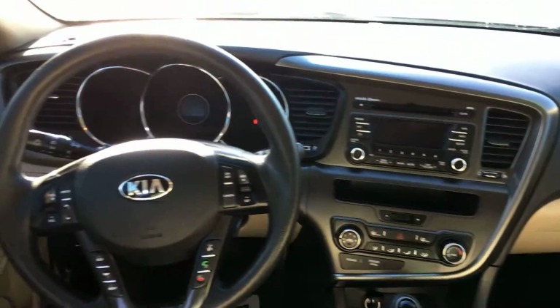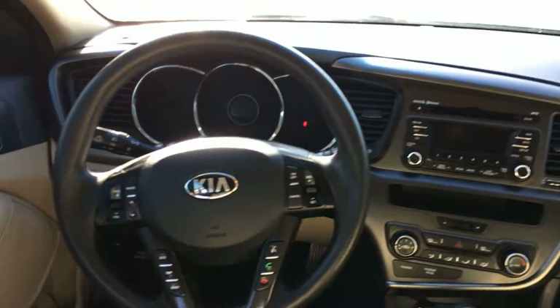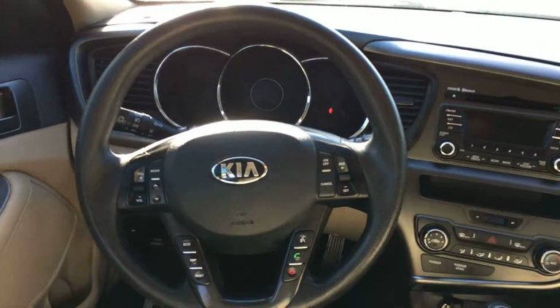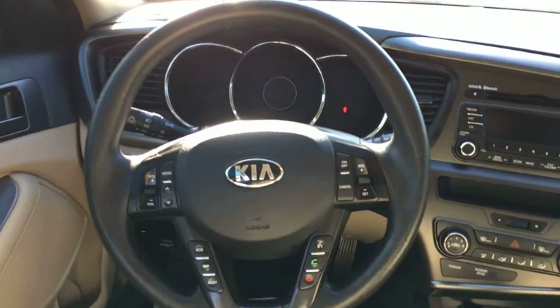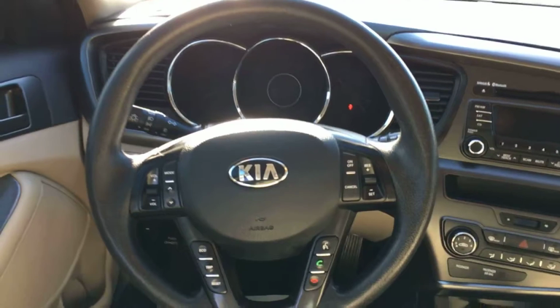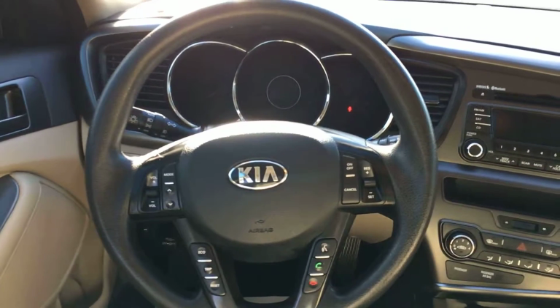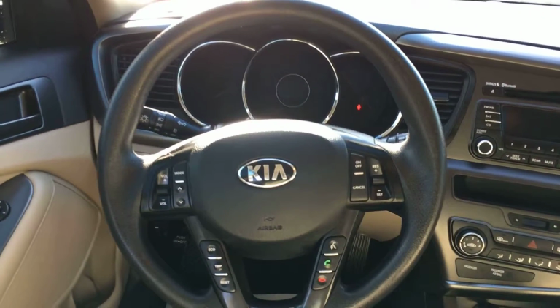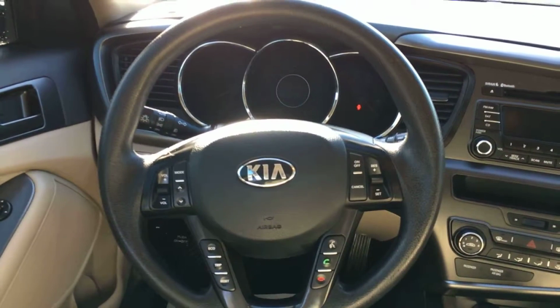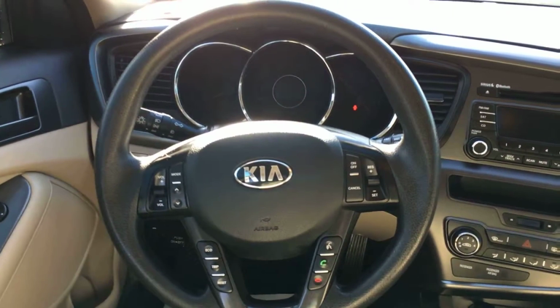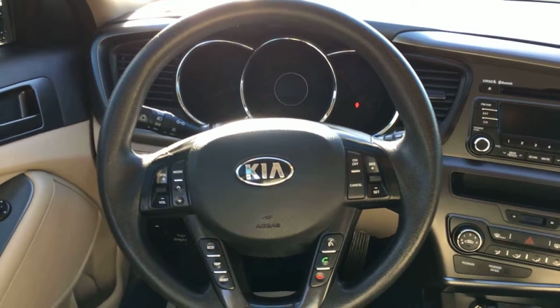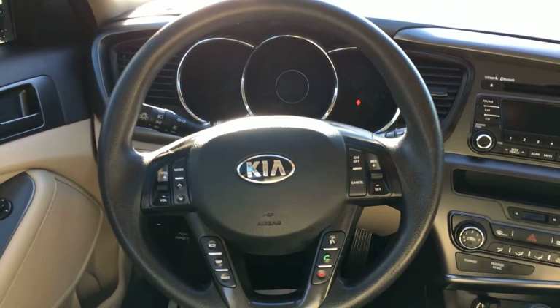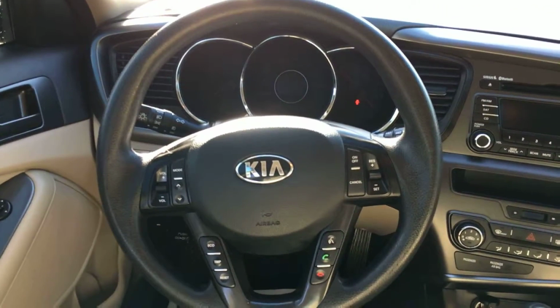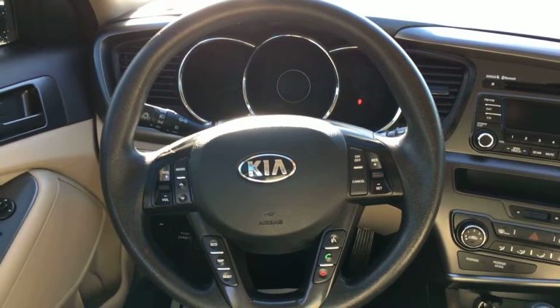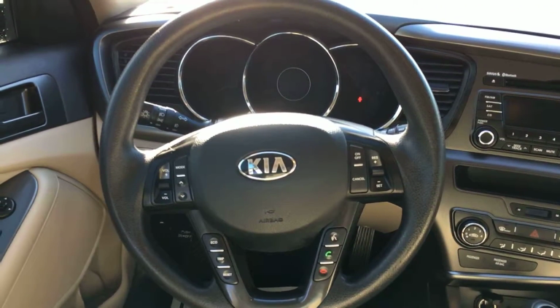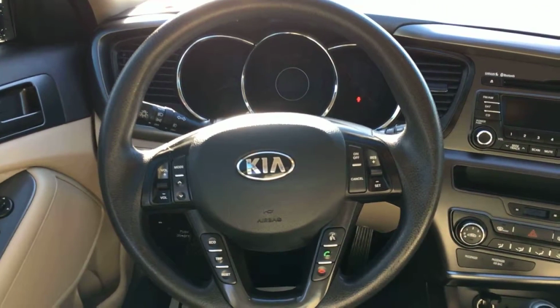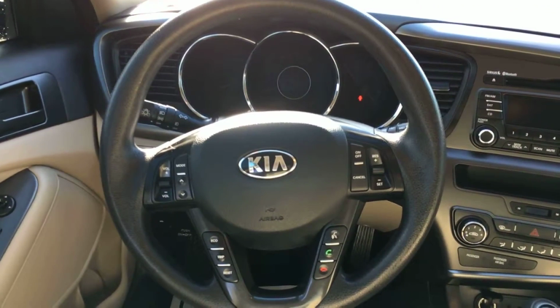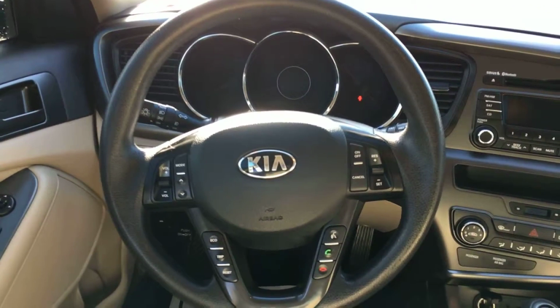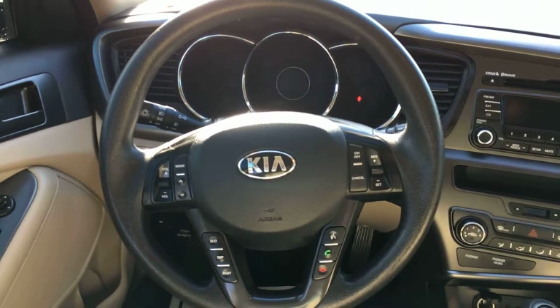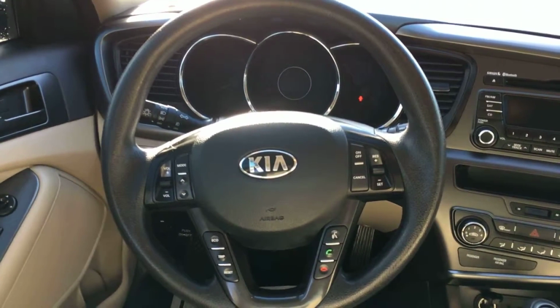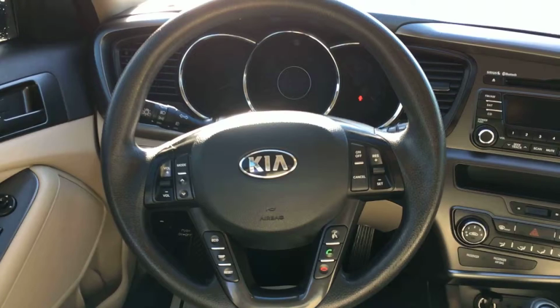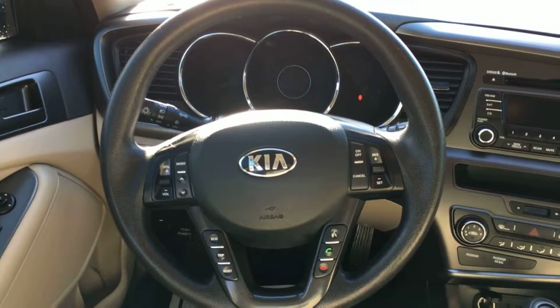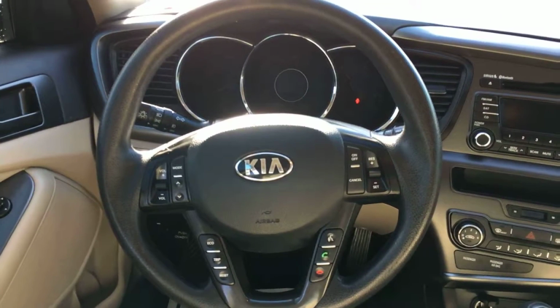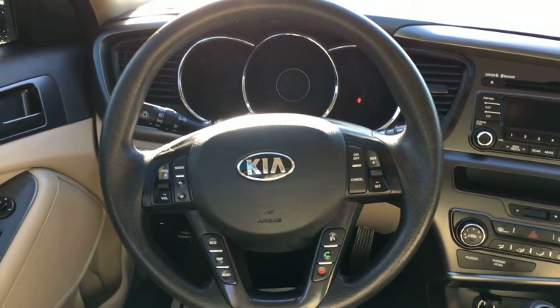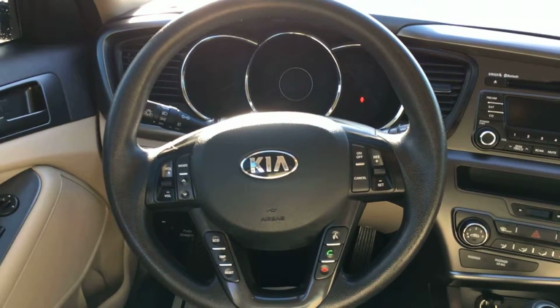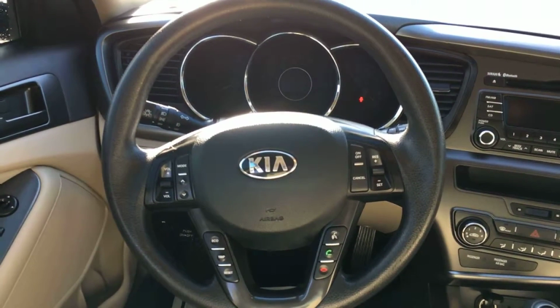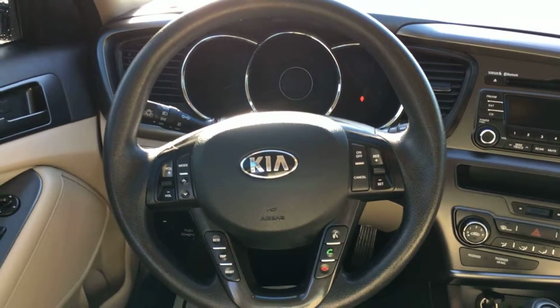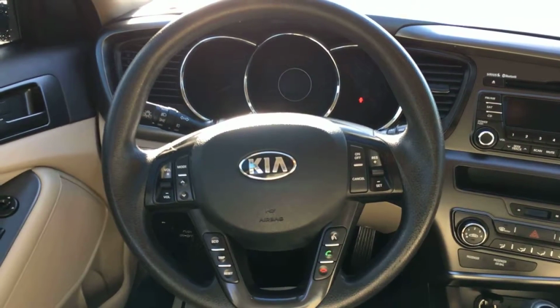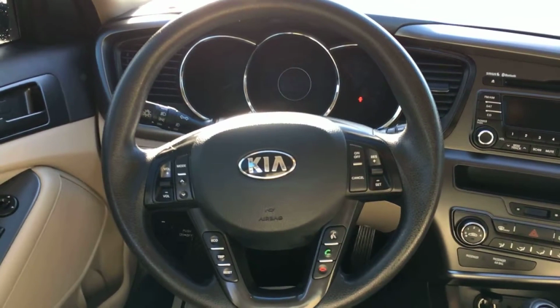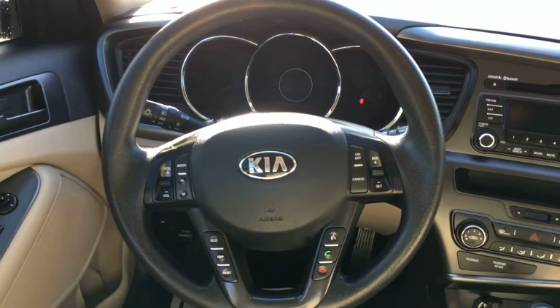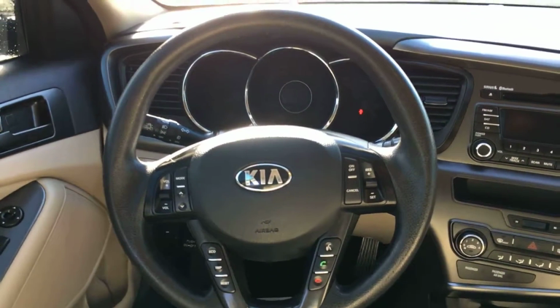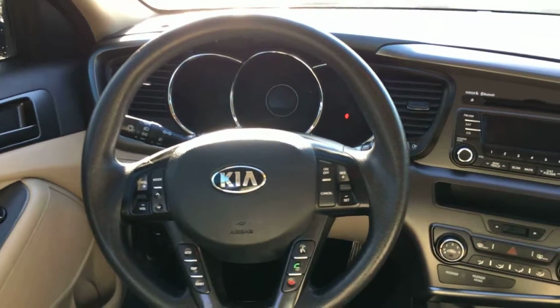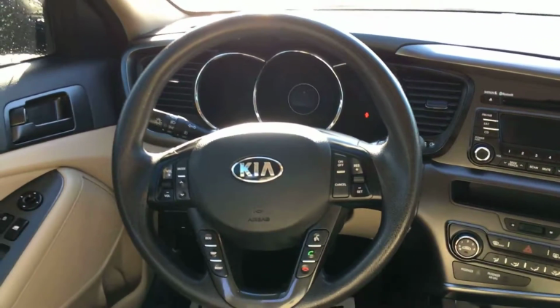Going over to your steering wheel, you have your basic steering wheel controls. Cruise control is on the right side, audio on the left, and the bottom right is your Bluetooth controls — that's where you answer and hang up your phone.